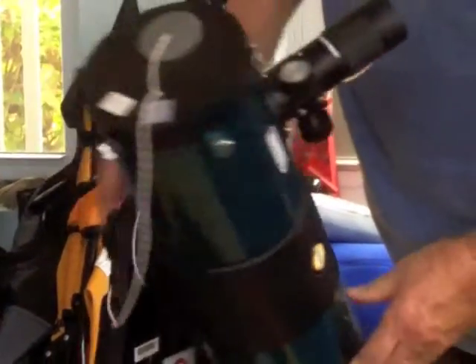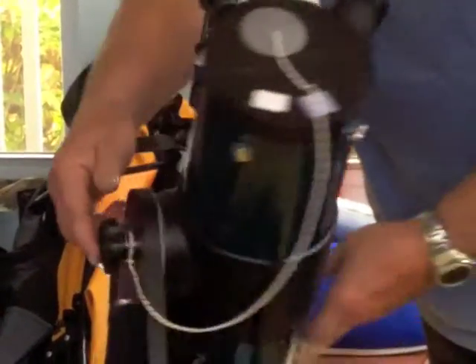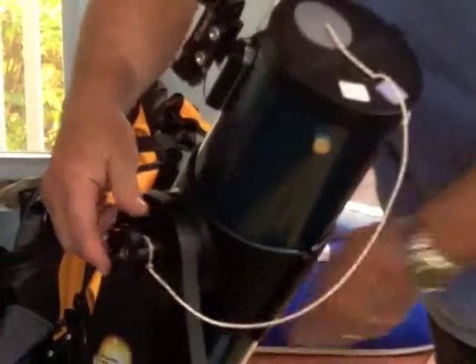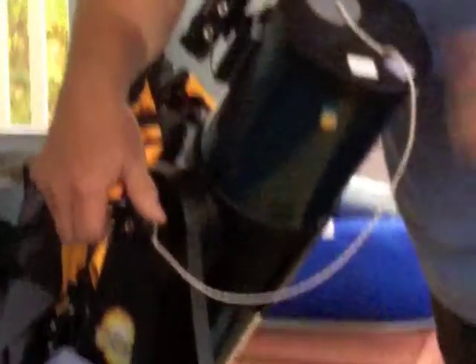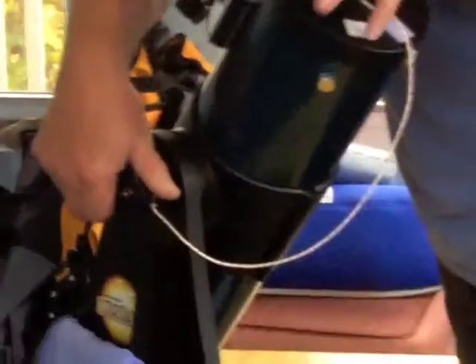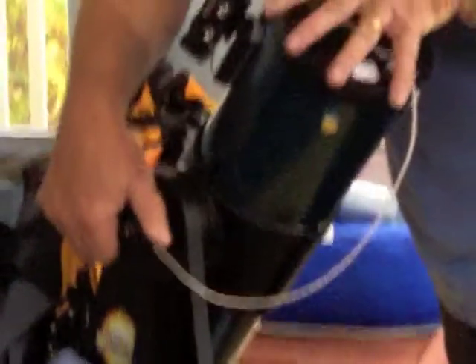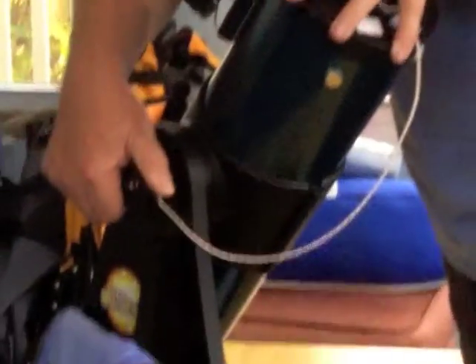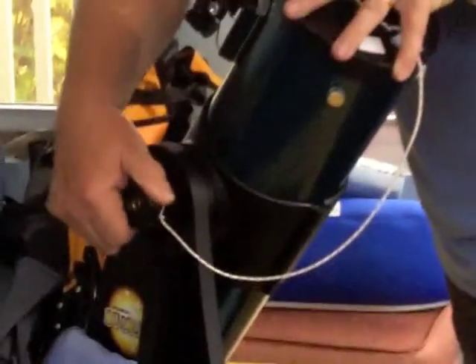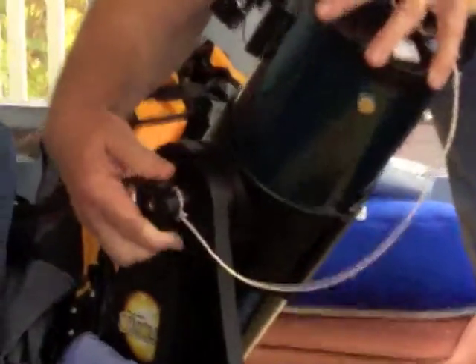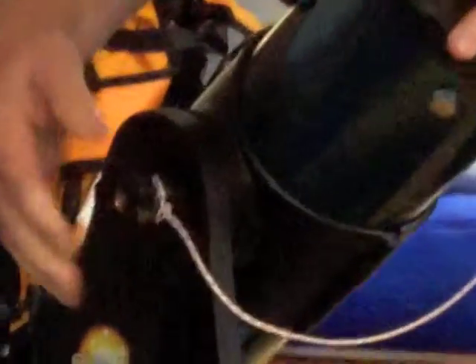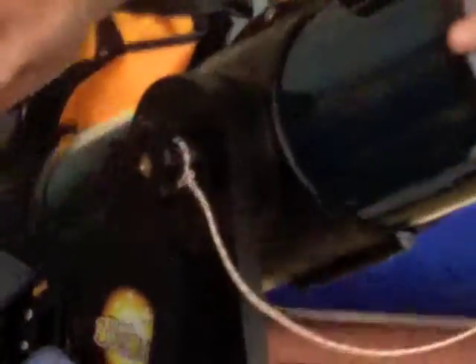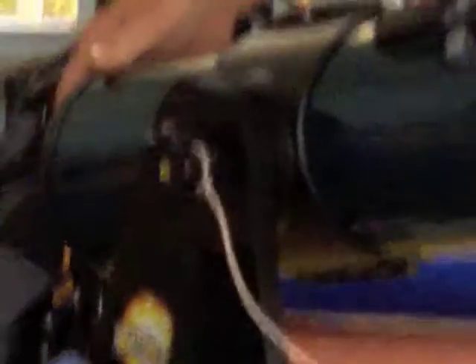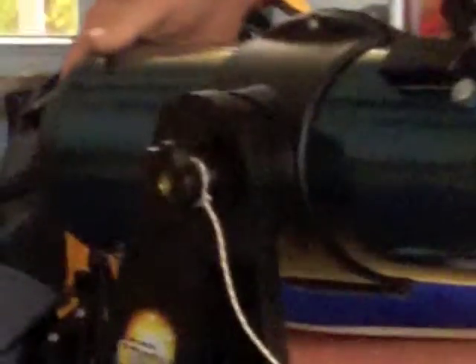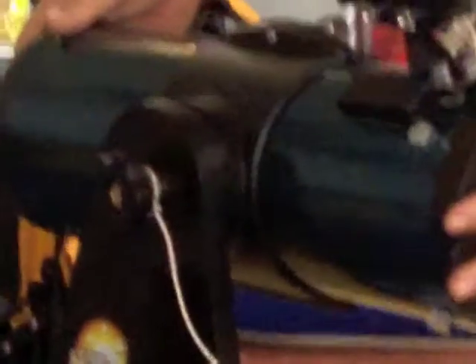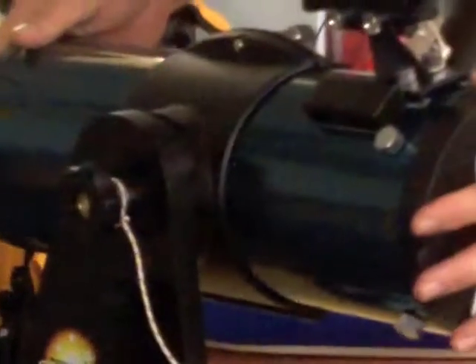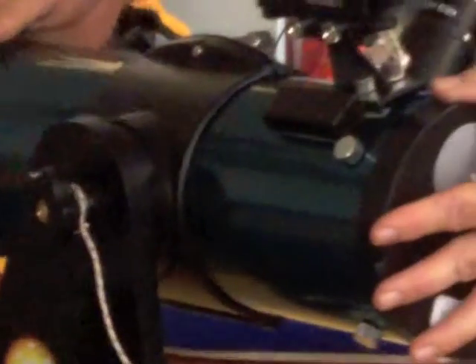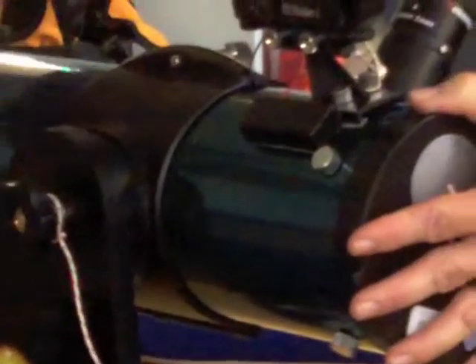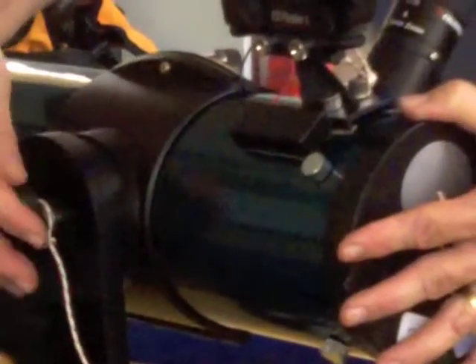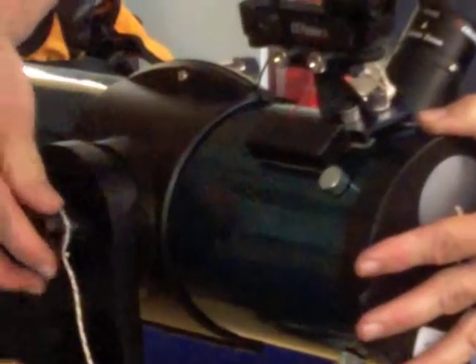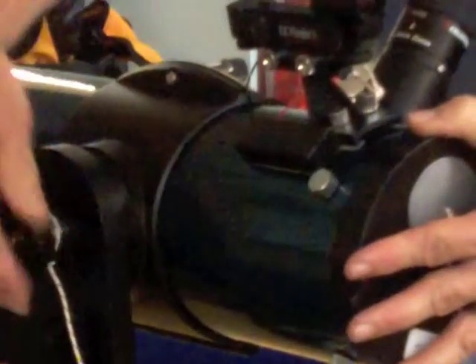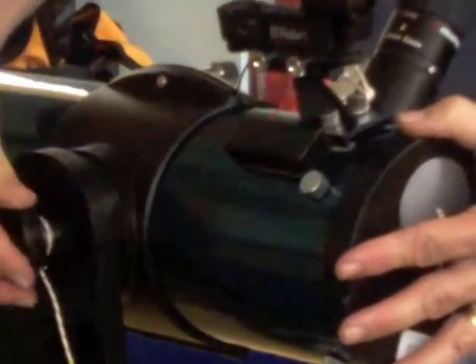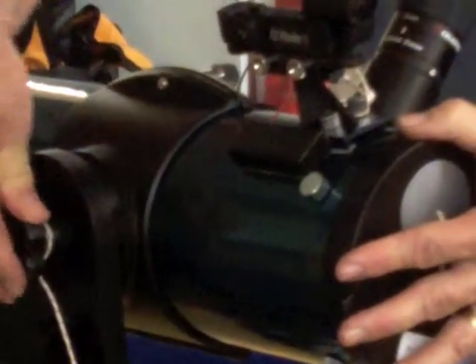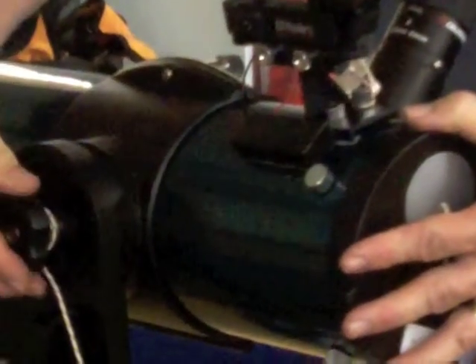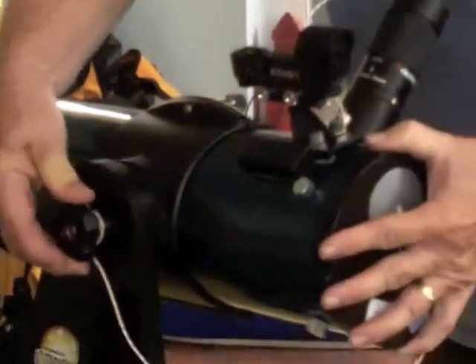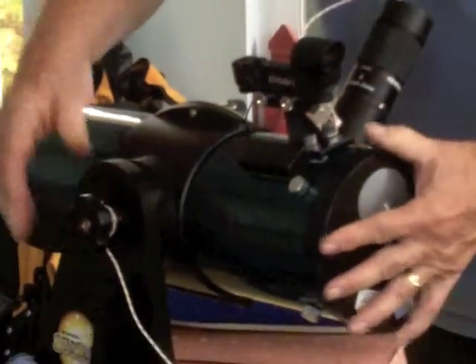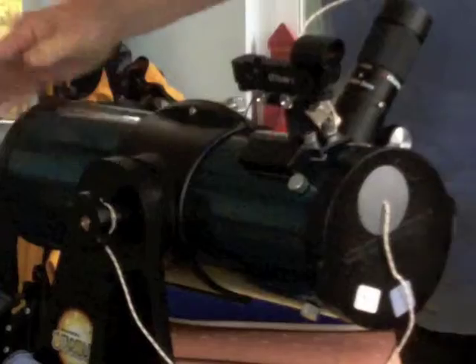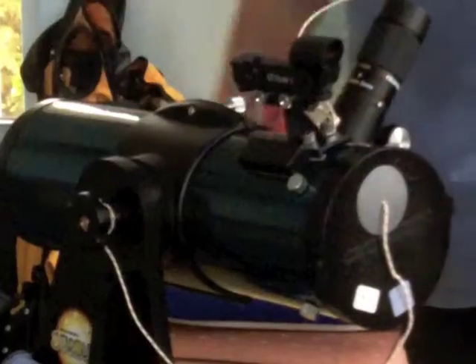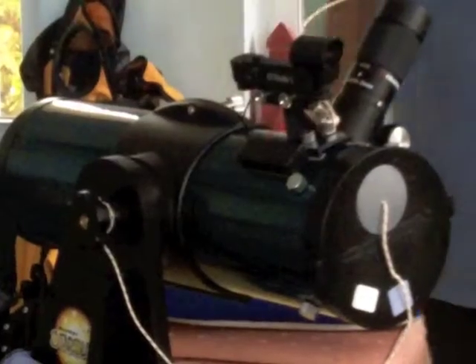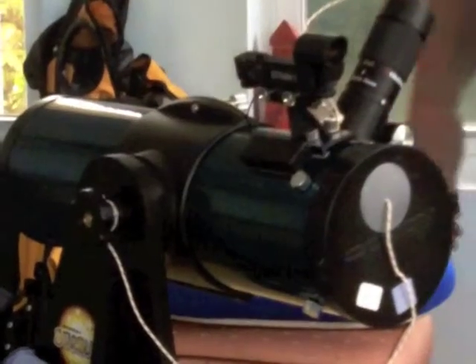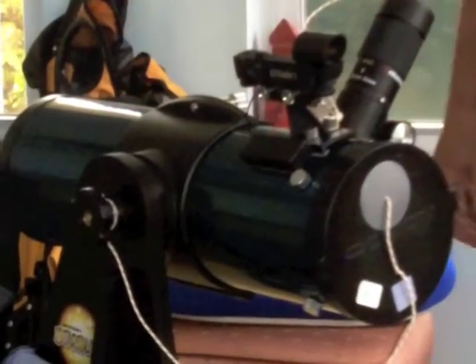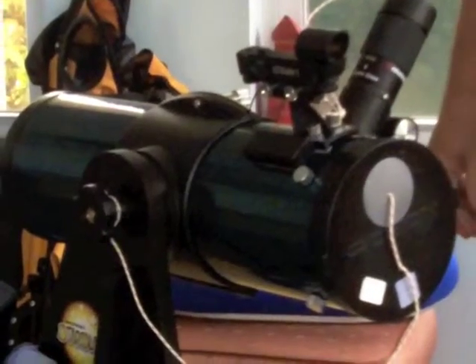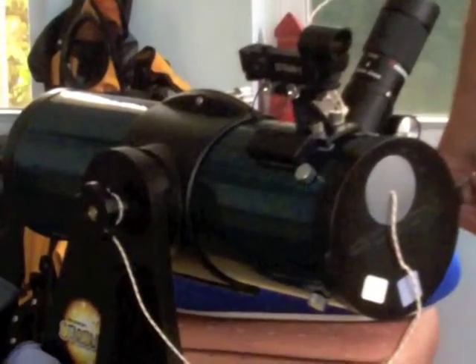Next, loosen the altitude adjustment knob, bring the telescope to a horizontal position, and then tighten it, locking the telescope in position.